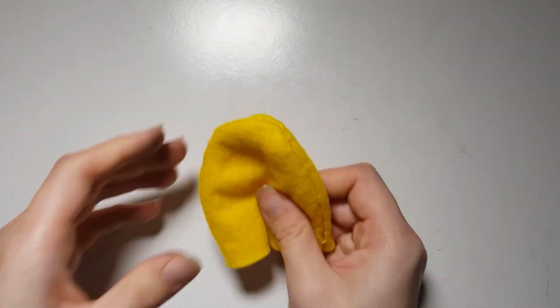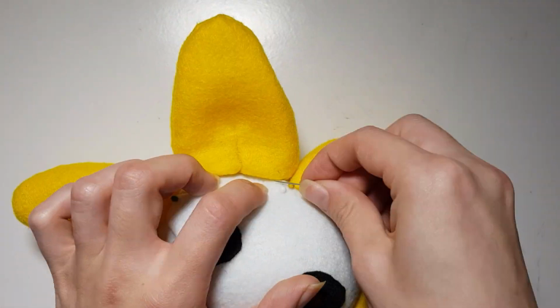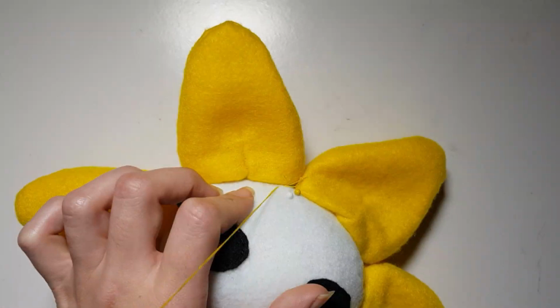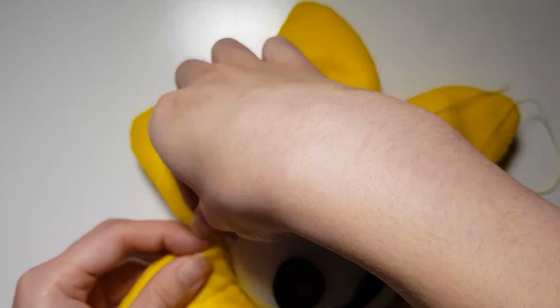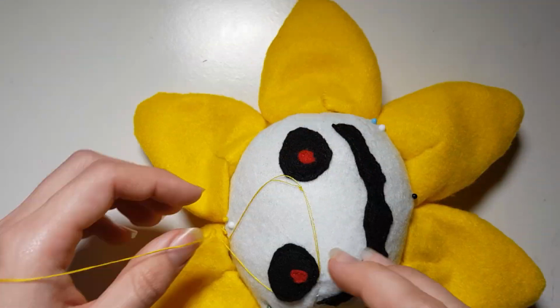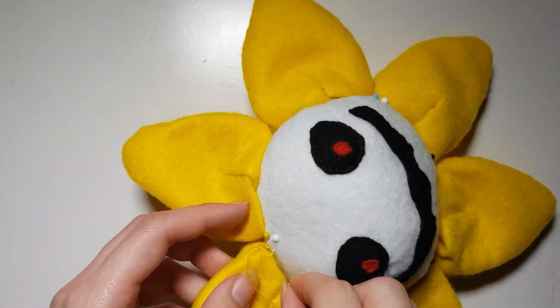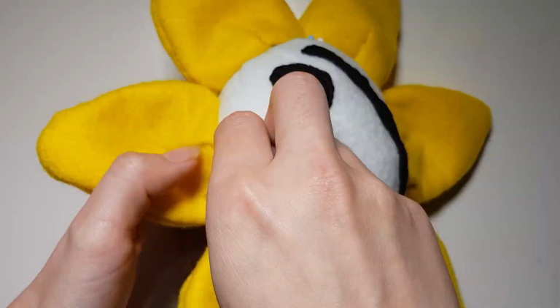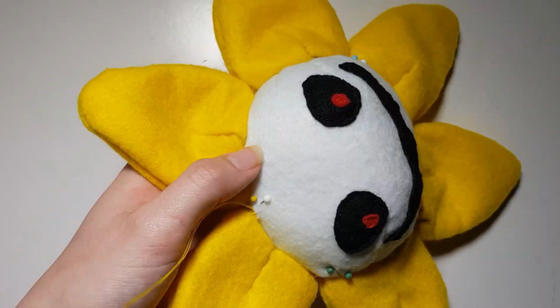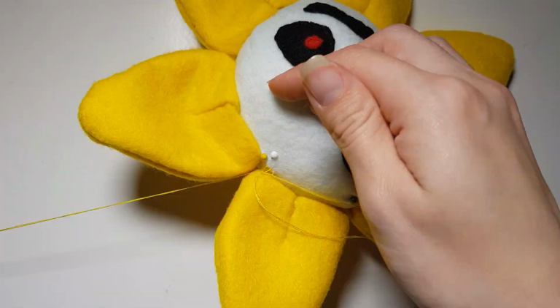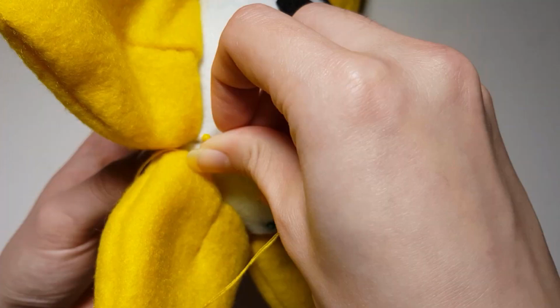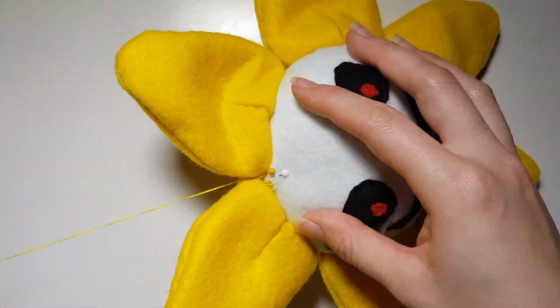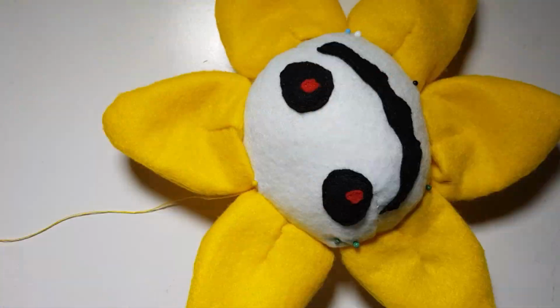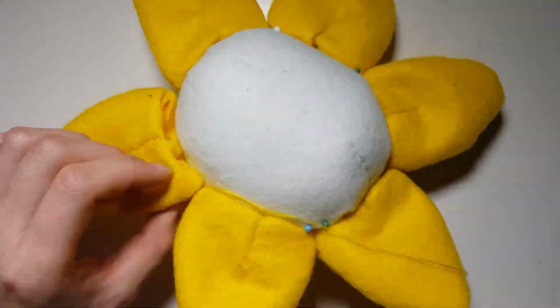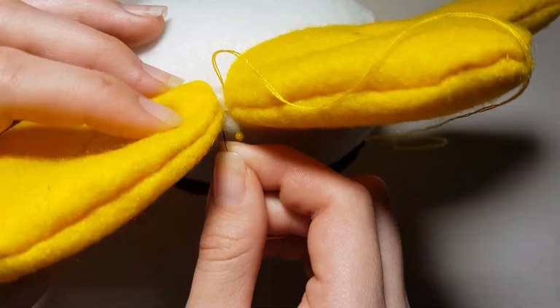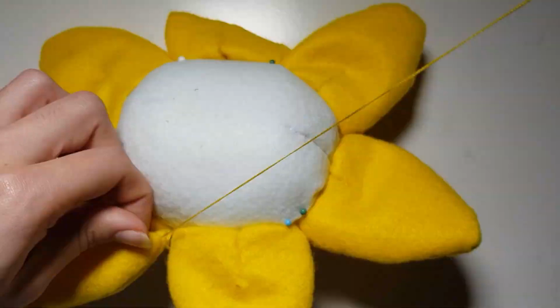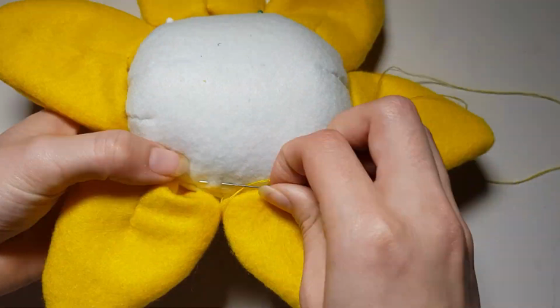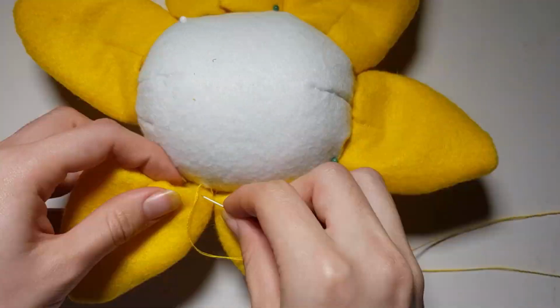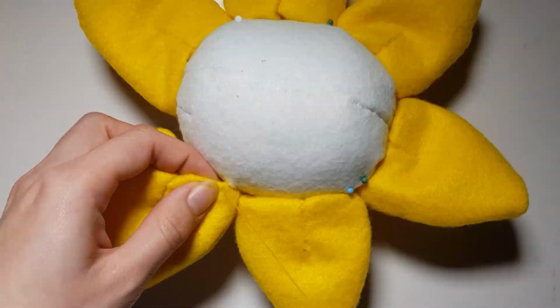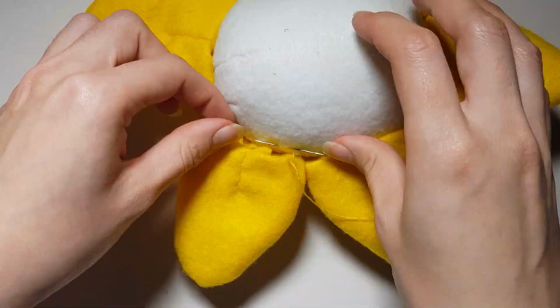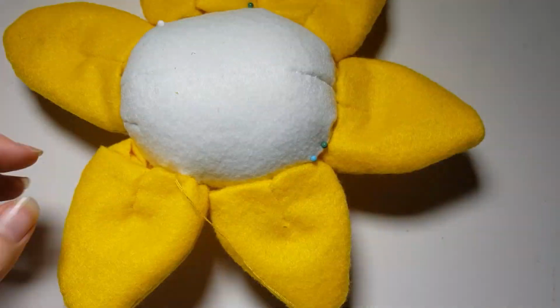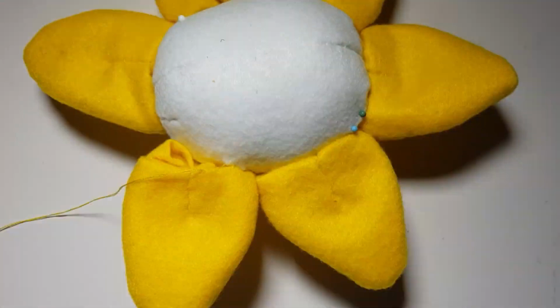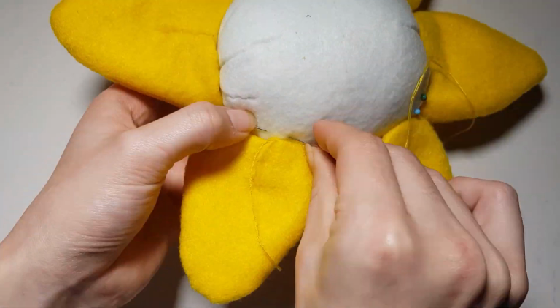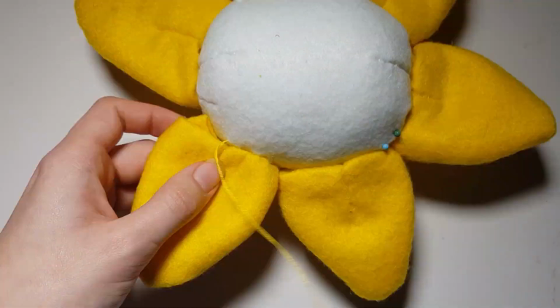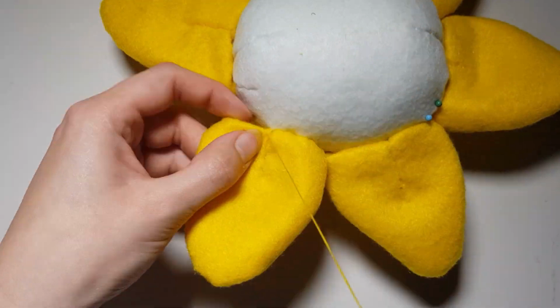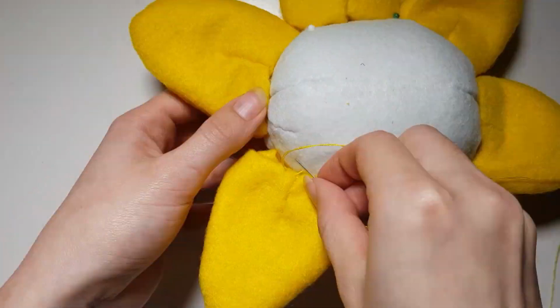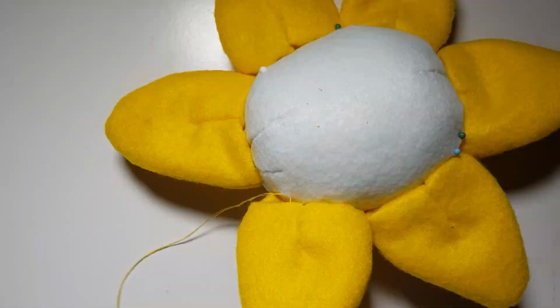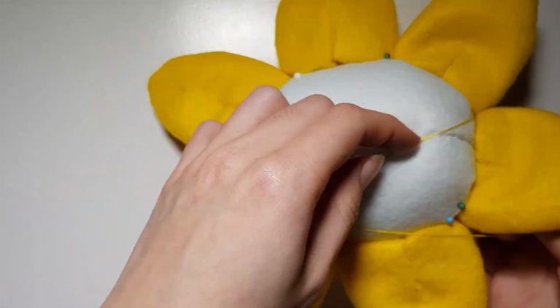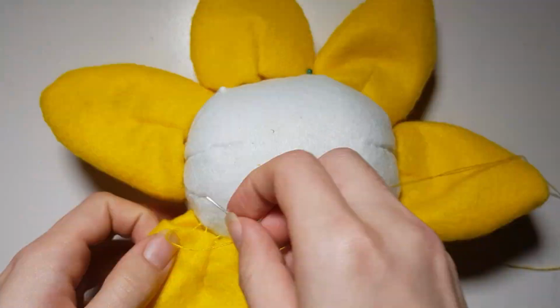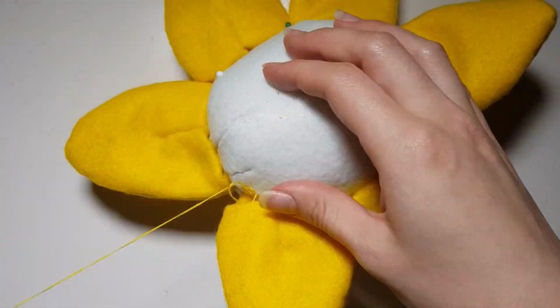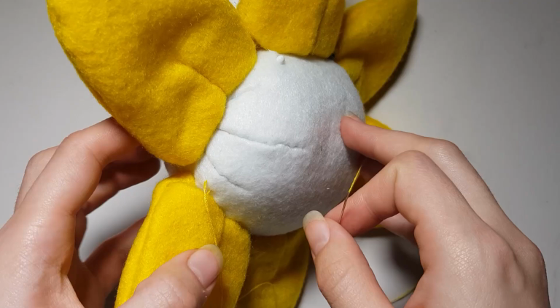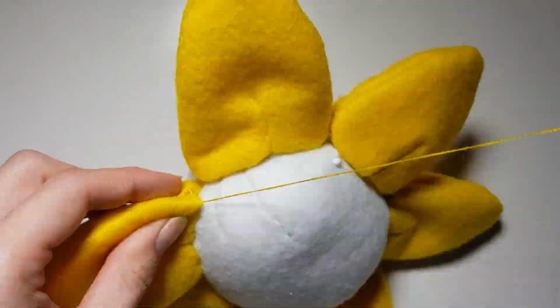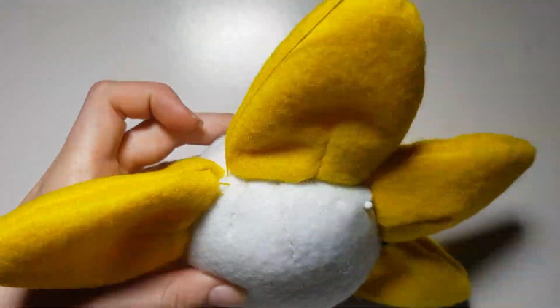We then just need to join all of these around the head using an invisible stitch. Try to make it so that there are three on each side of the head. Use pins to help you place things accurately.